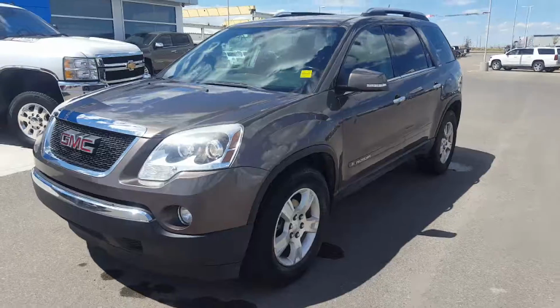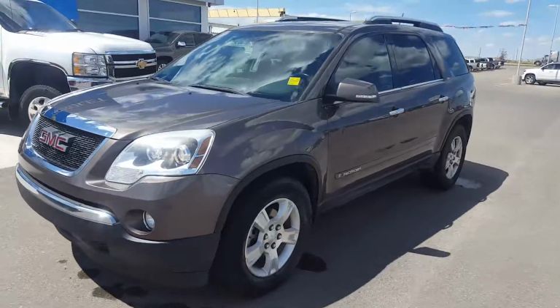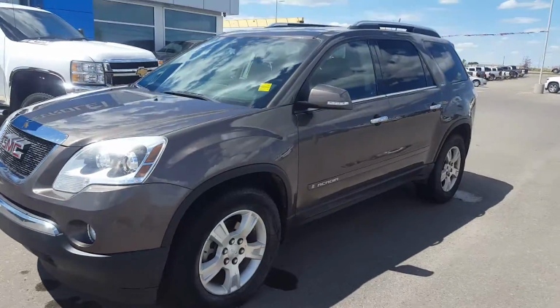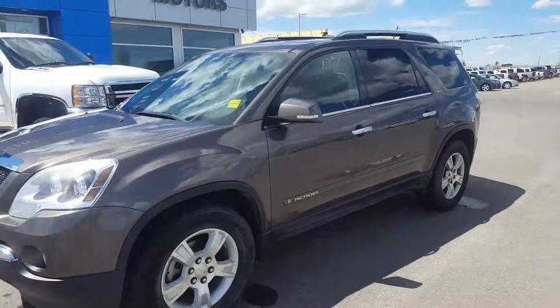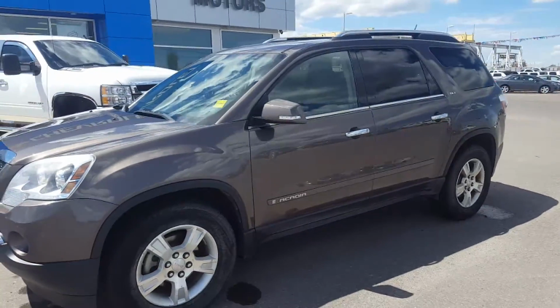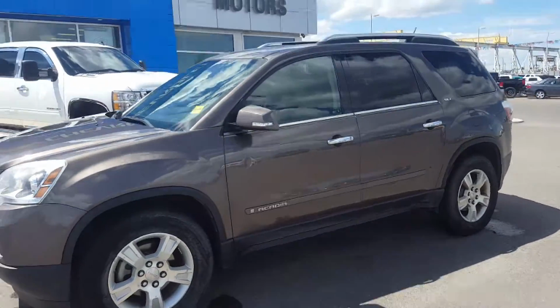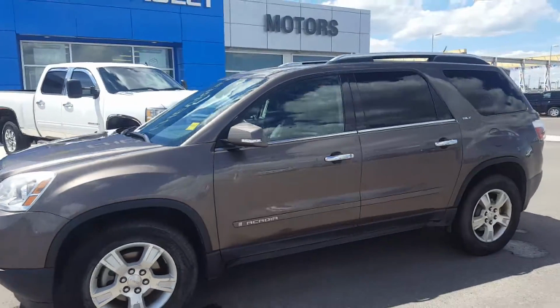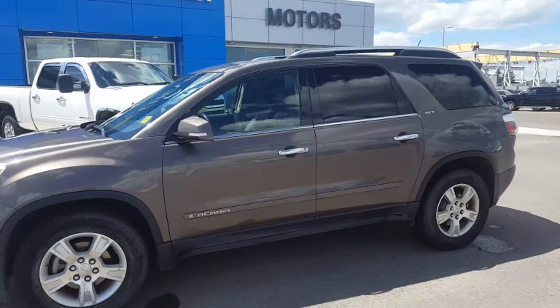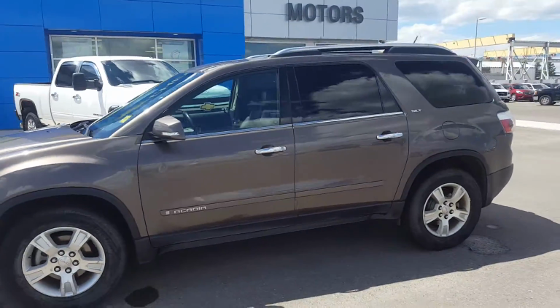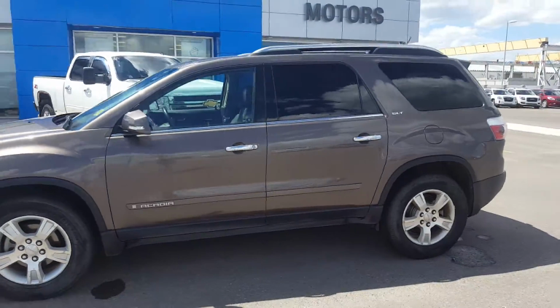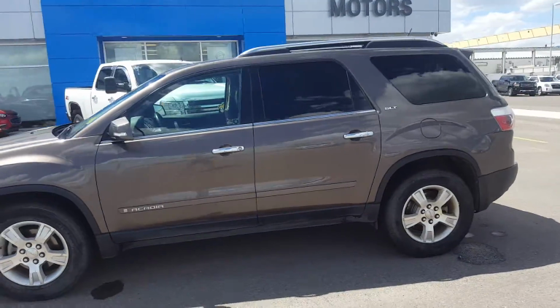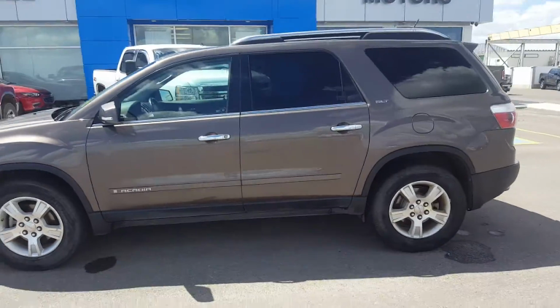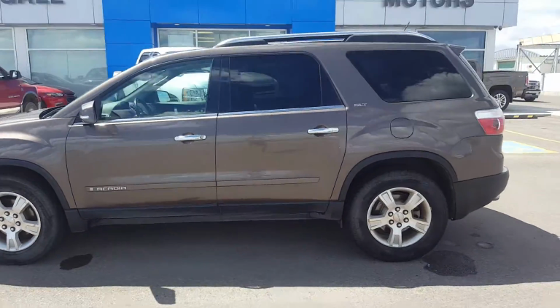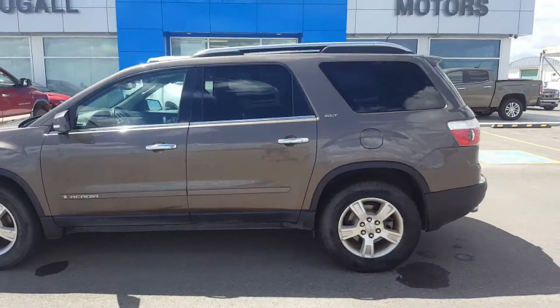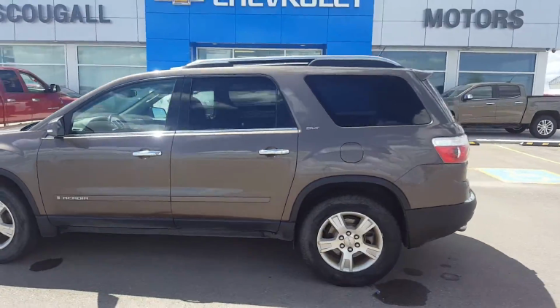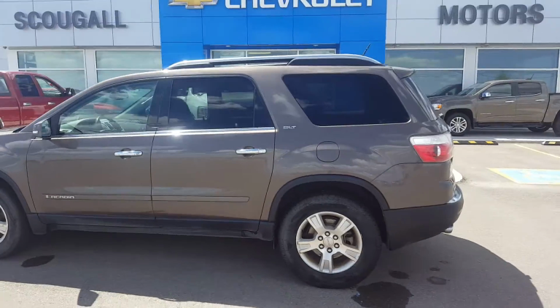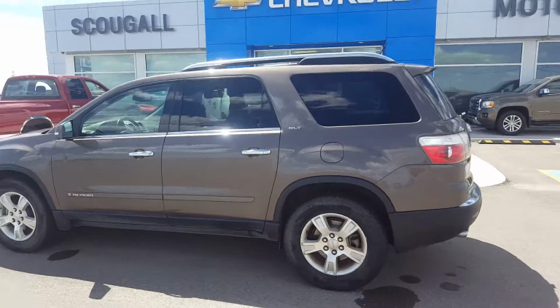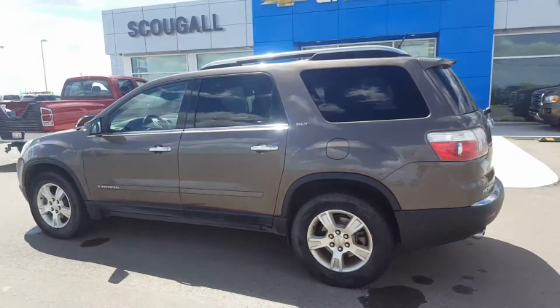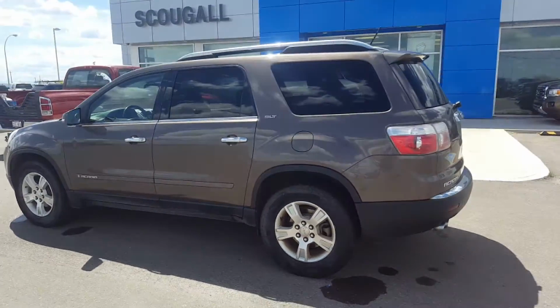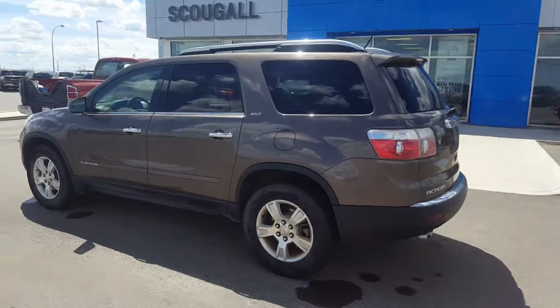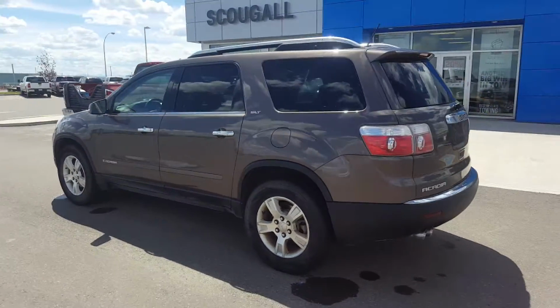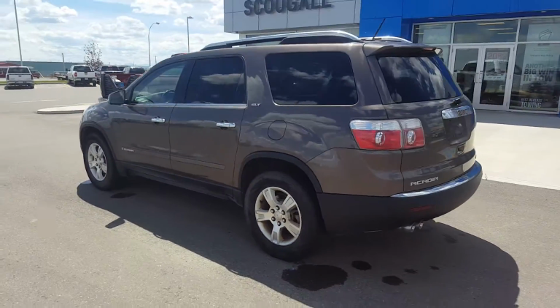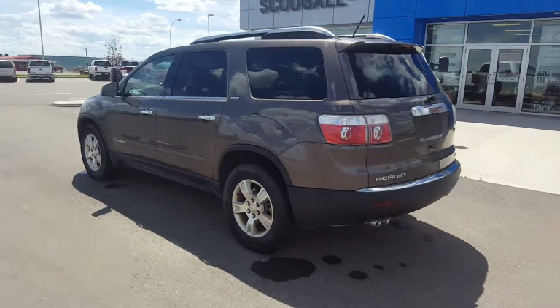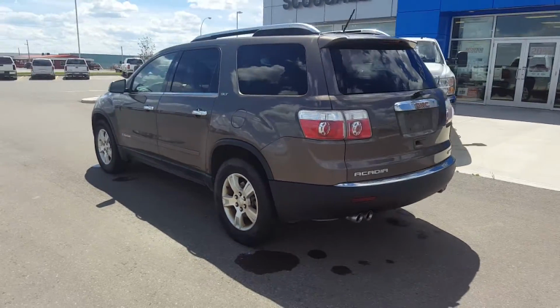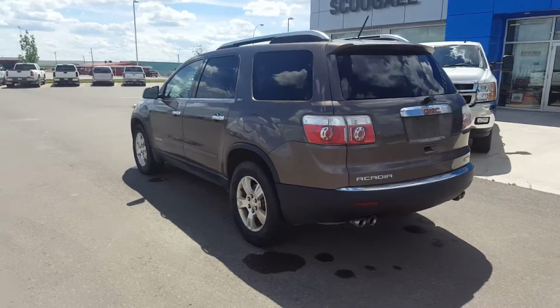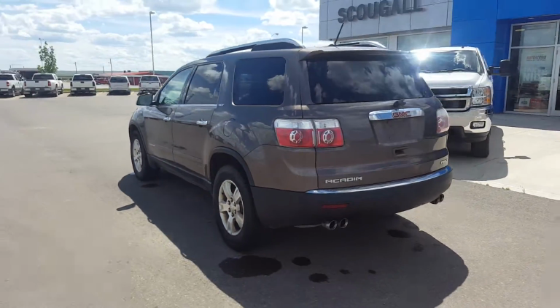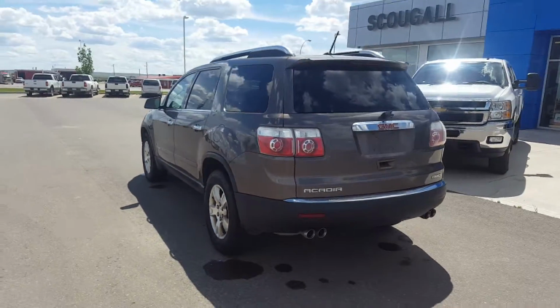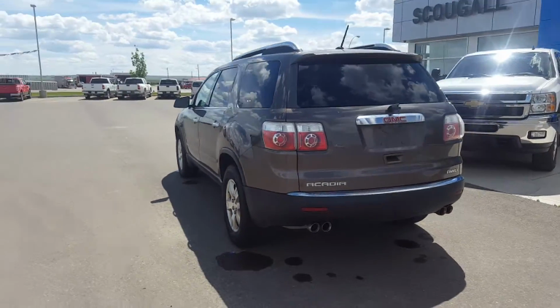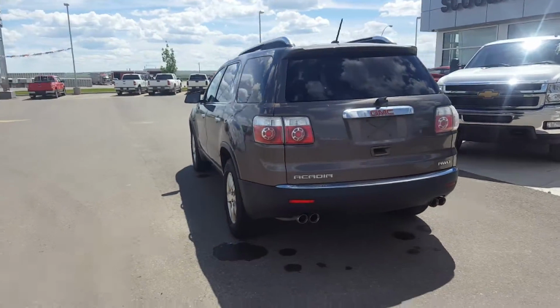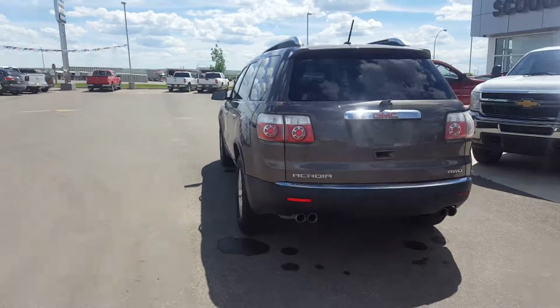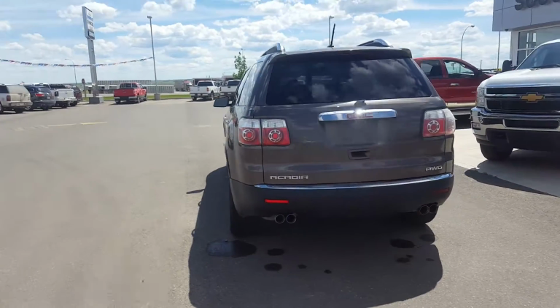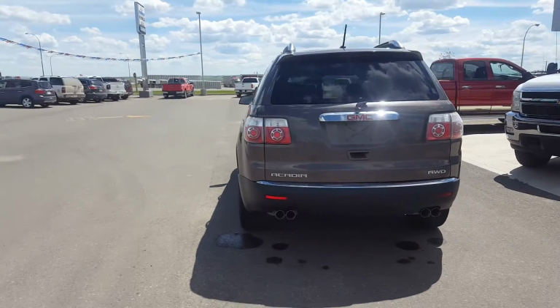Very good day from Skugo Motors in Fort McLeod. Stock number 169903. This is a 2008 GMC Acadia SLT all-wheel drive.